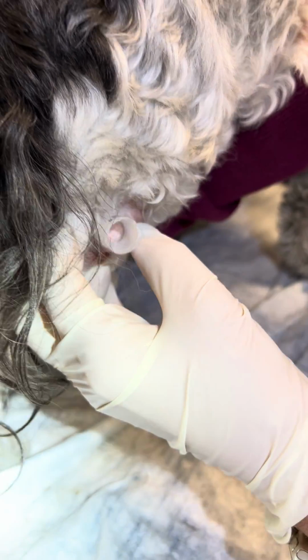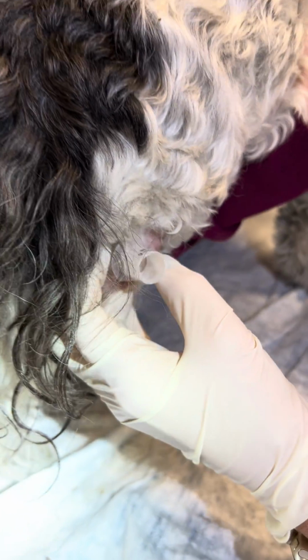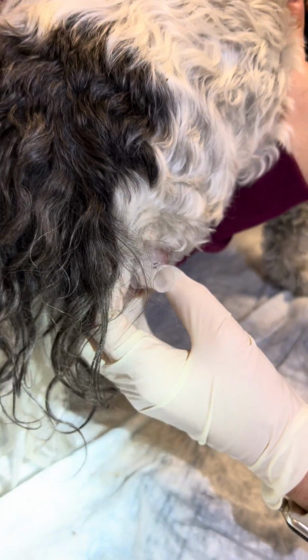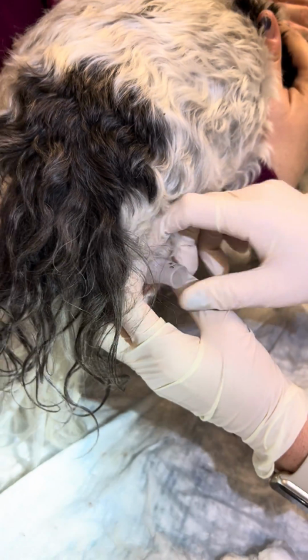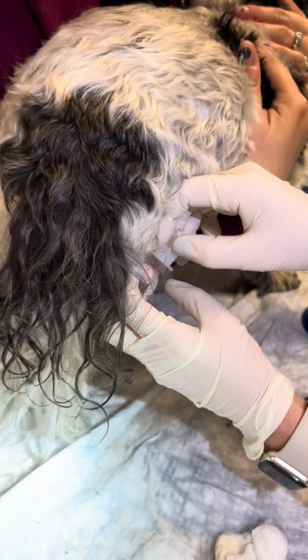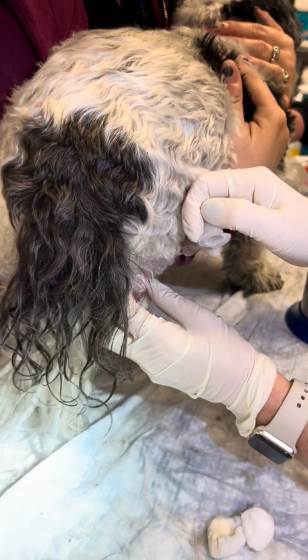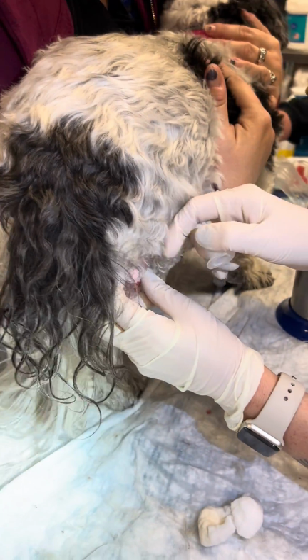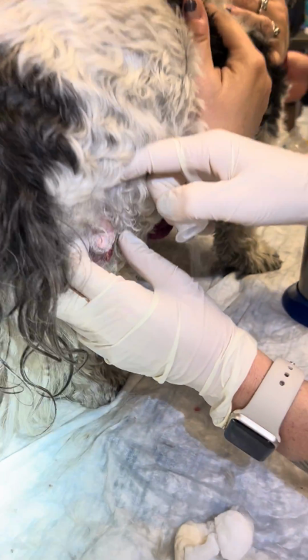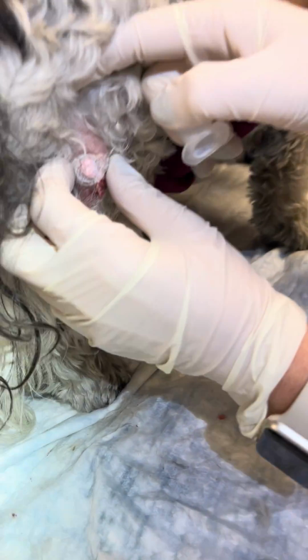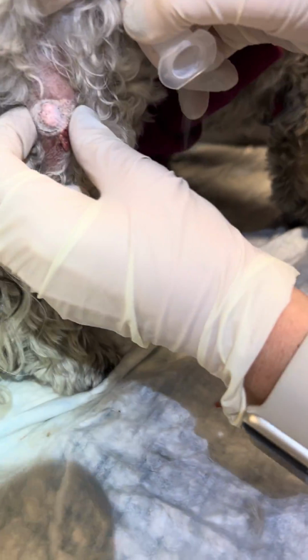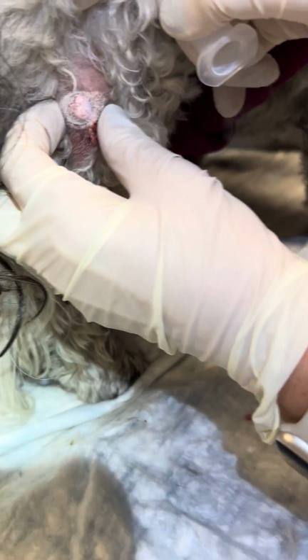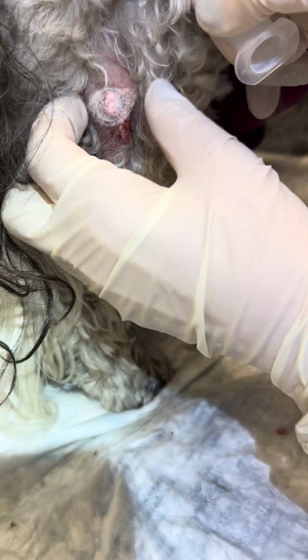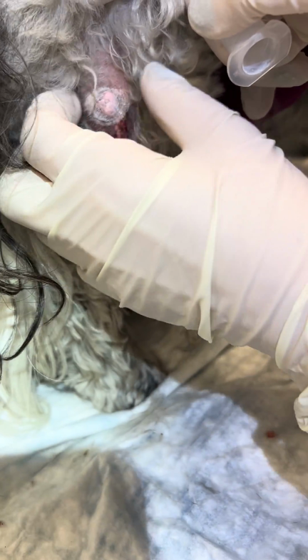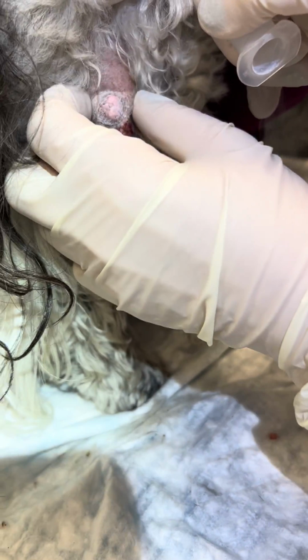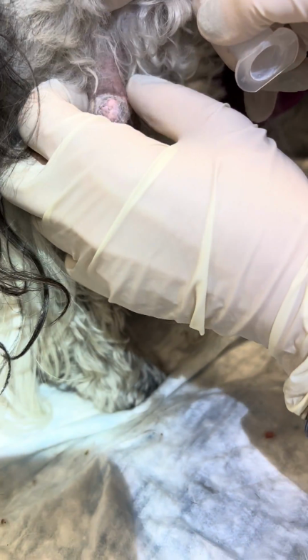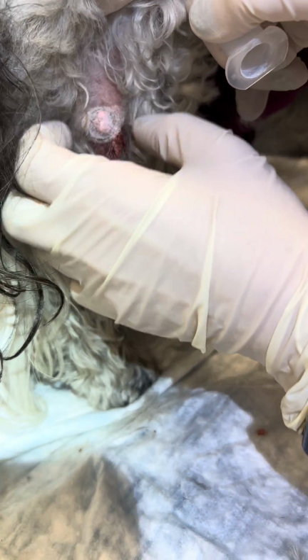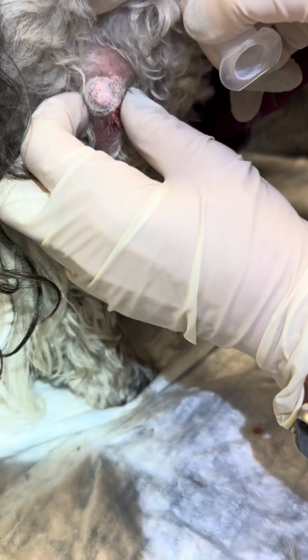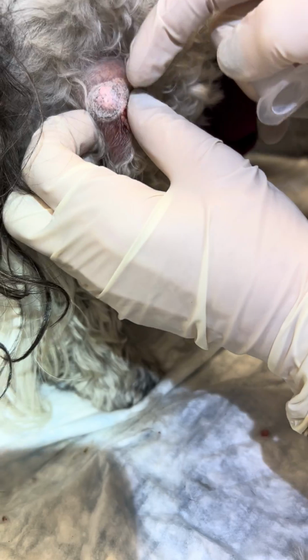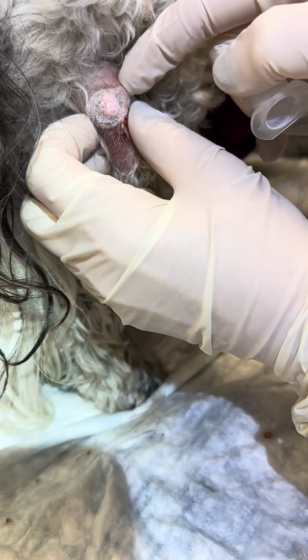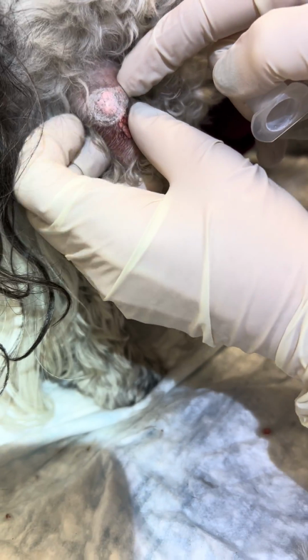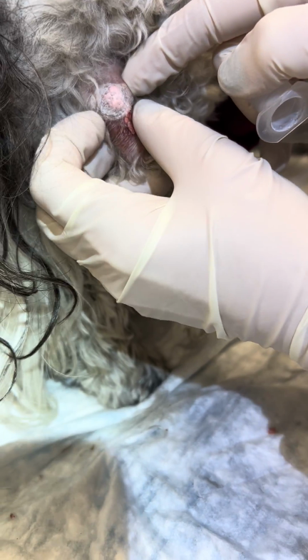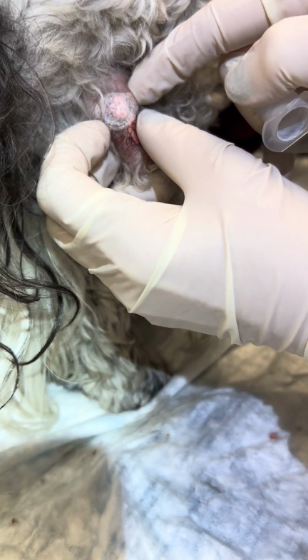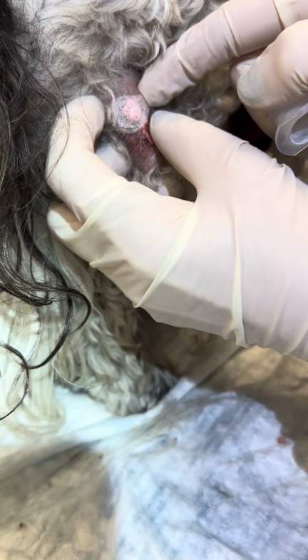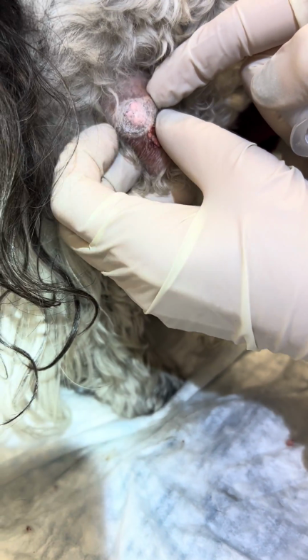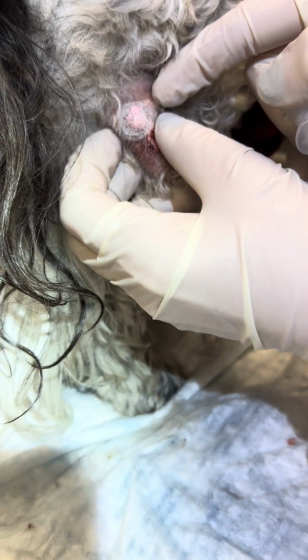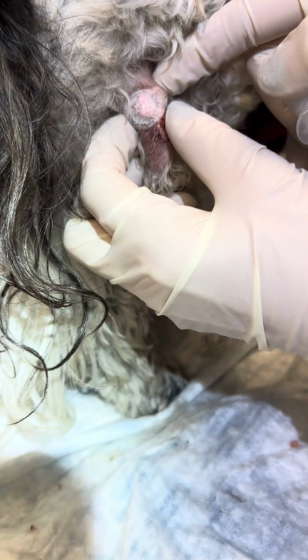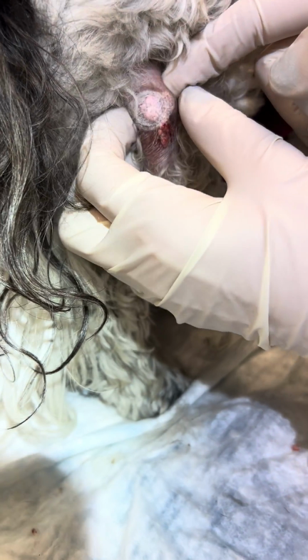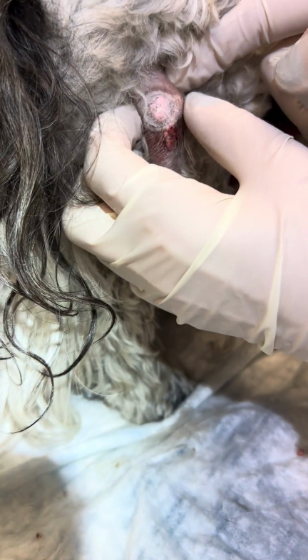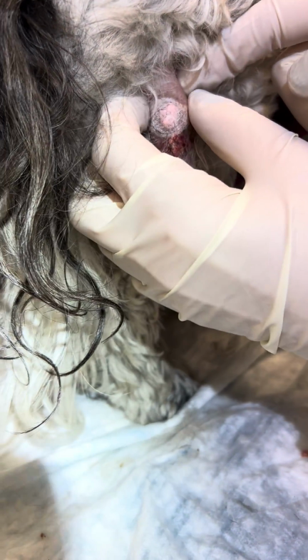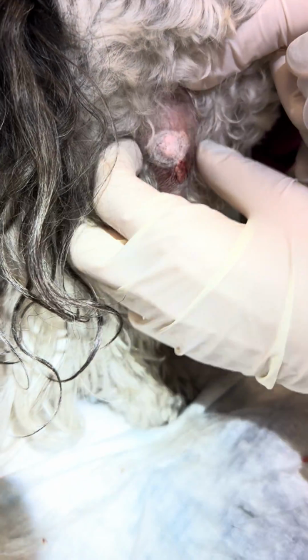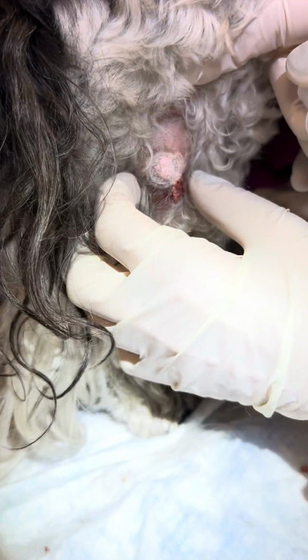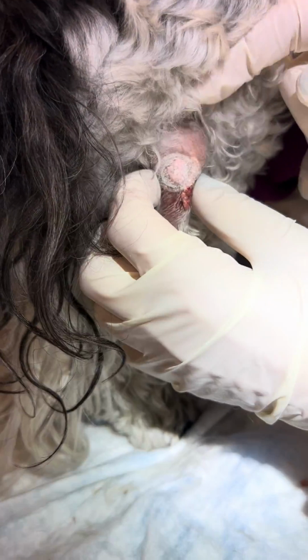You should be able to feel a little ice ball underneath the tissue — that's when you know you've frozen the area sufficiently.